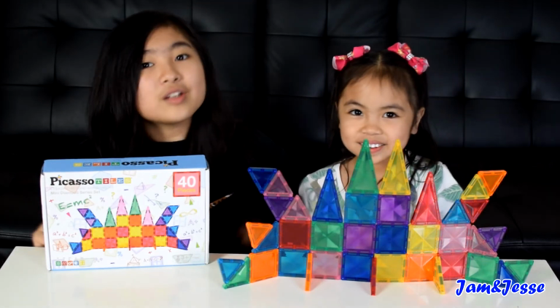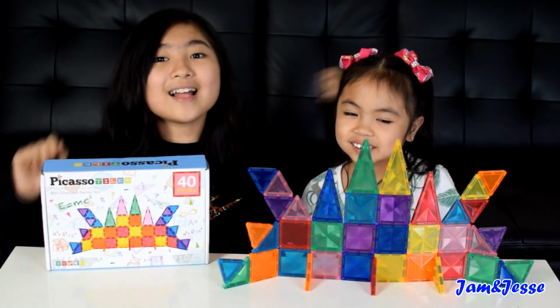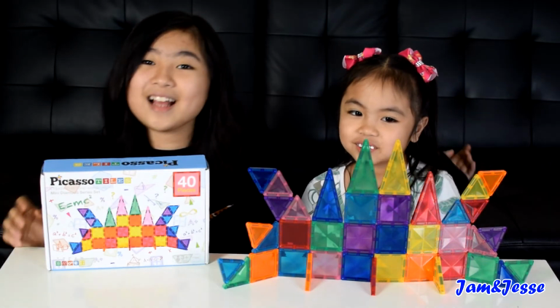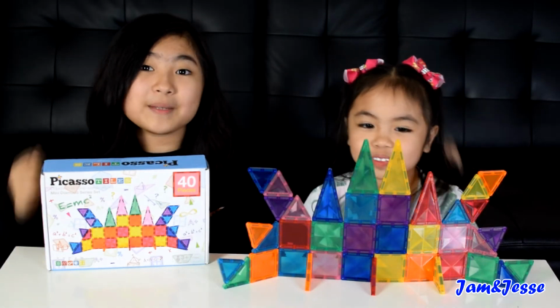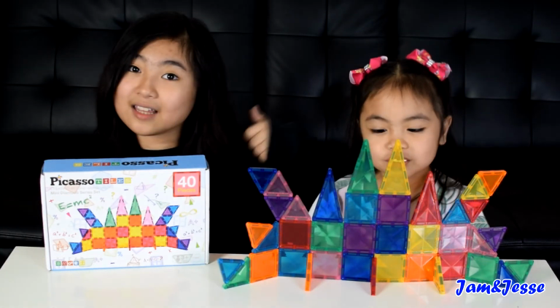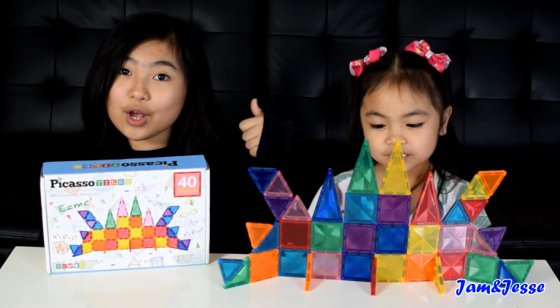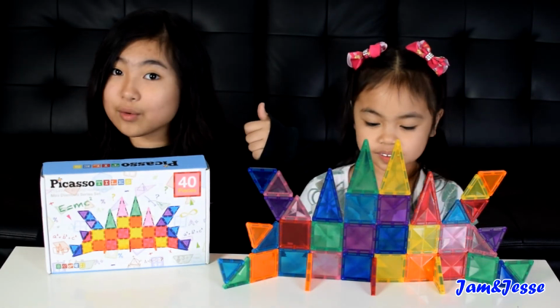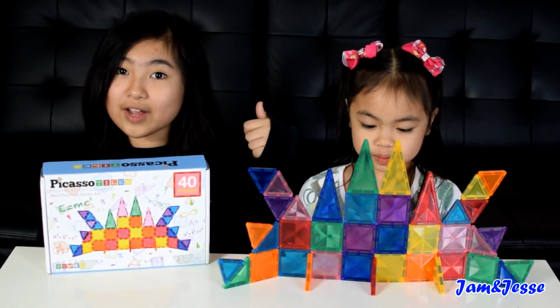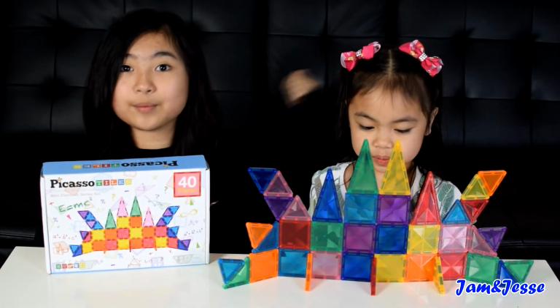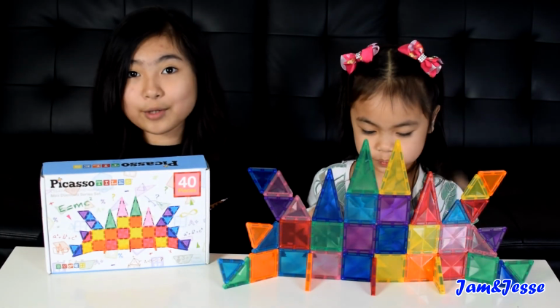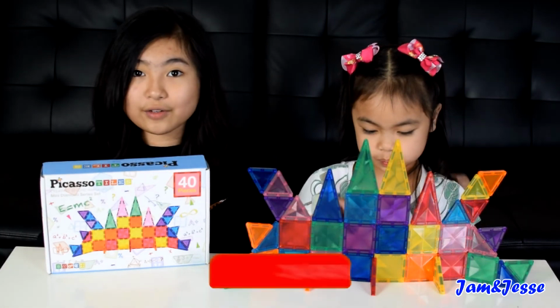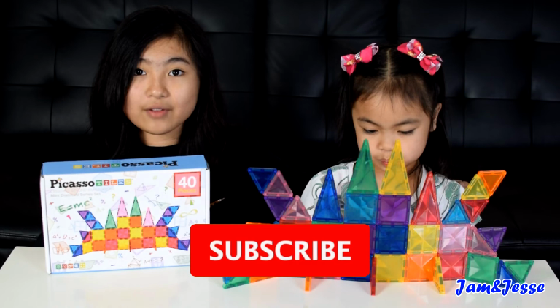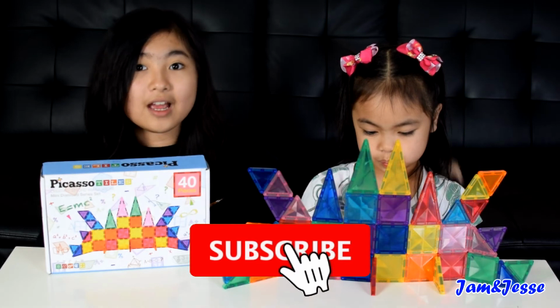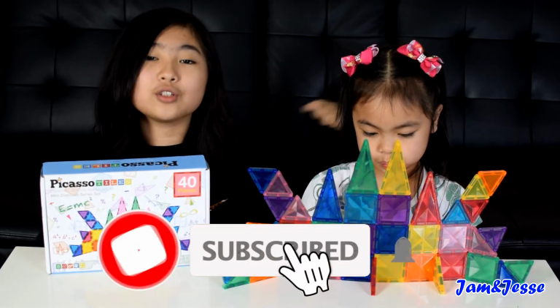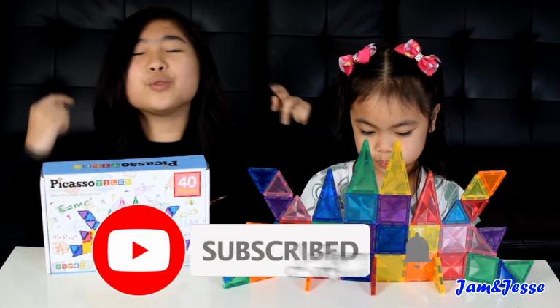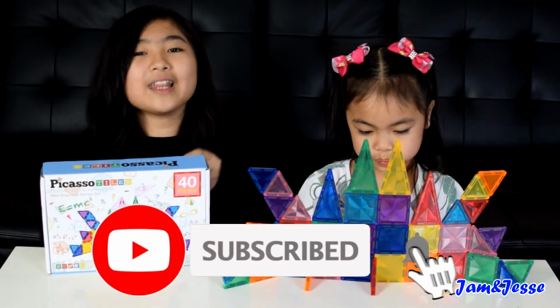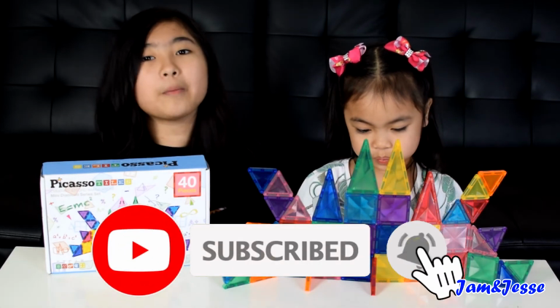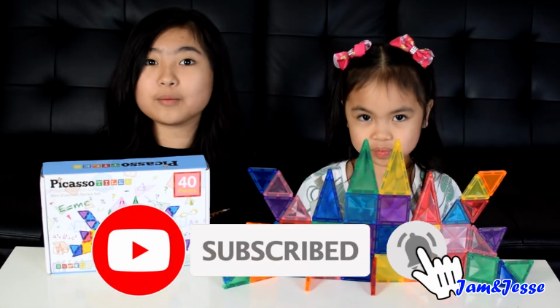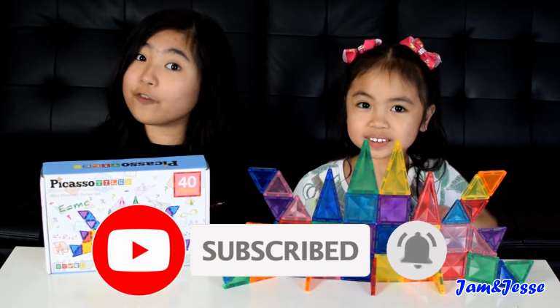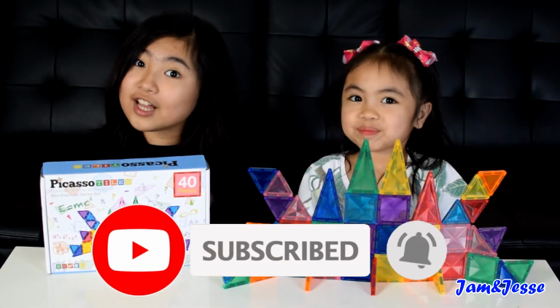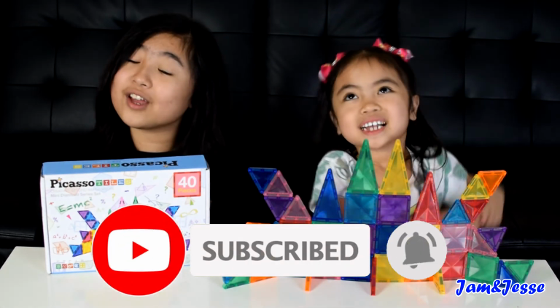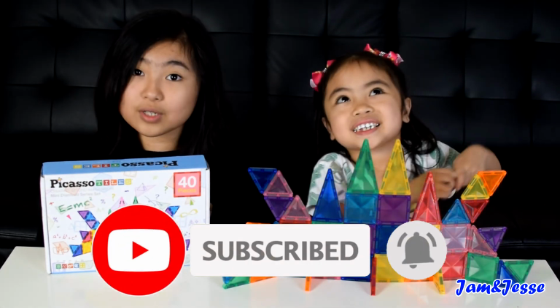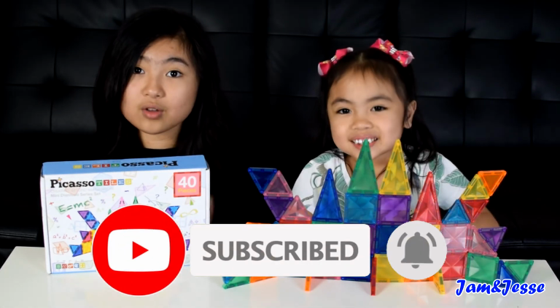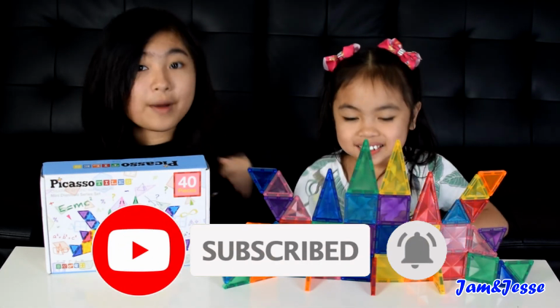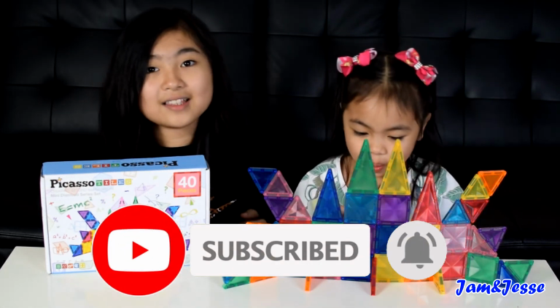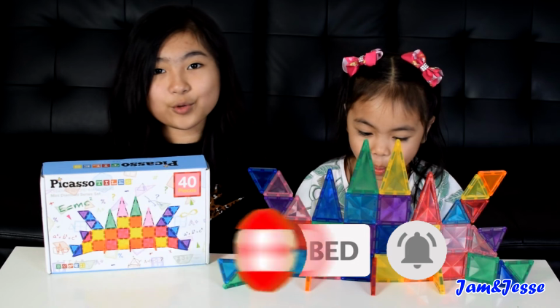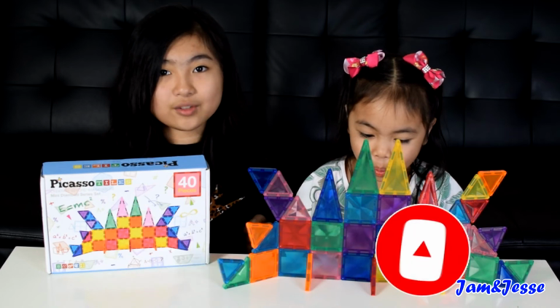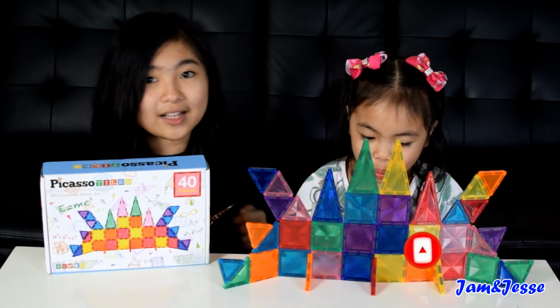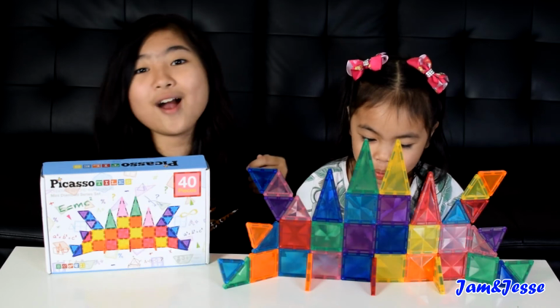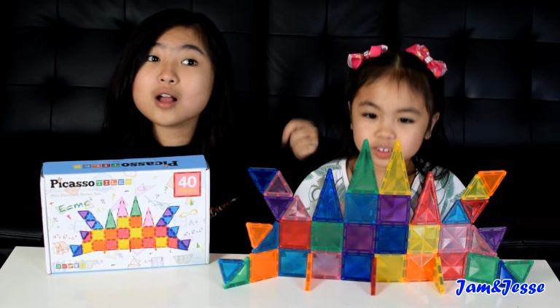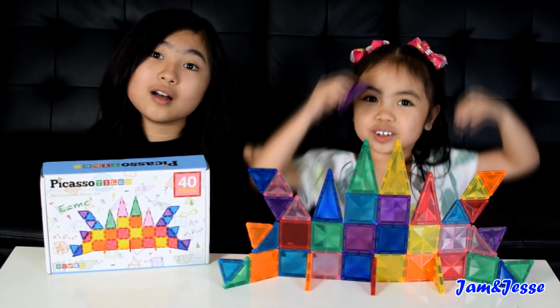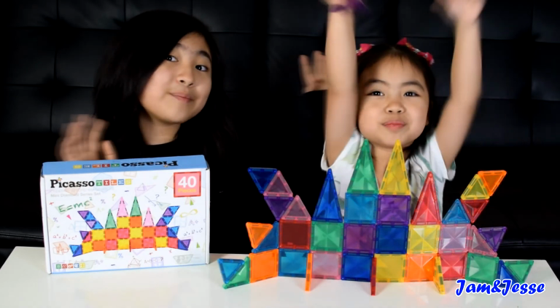So that's it, guys. Please like this video, share it with your friends, and subscribe to our channel if you haven't yet. And also please ring that bell button to be the first to see our newest video. Bye guys, thanks for watching. See you in the next video. Goodbye!